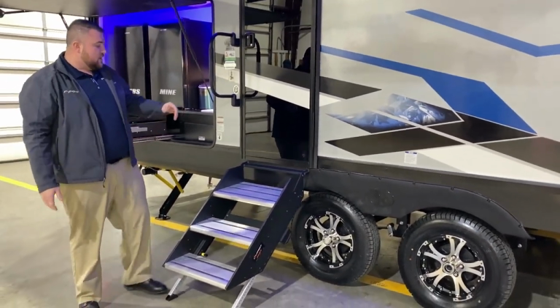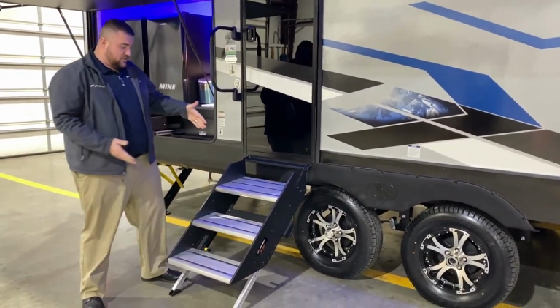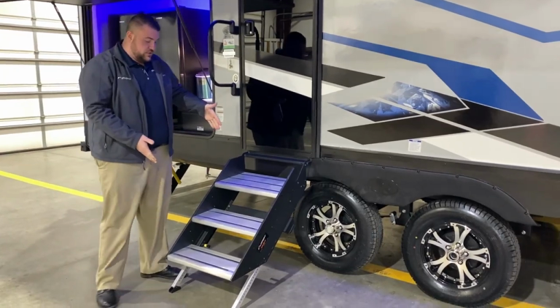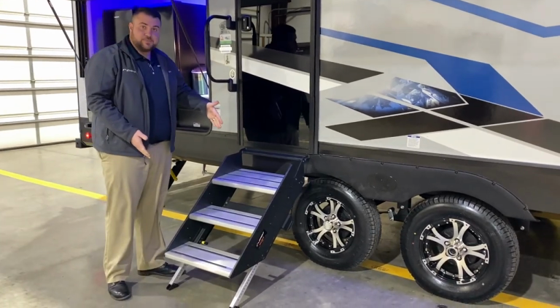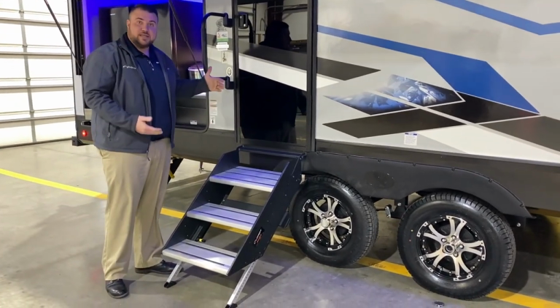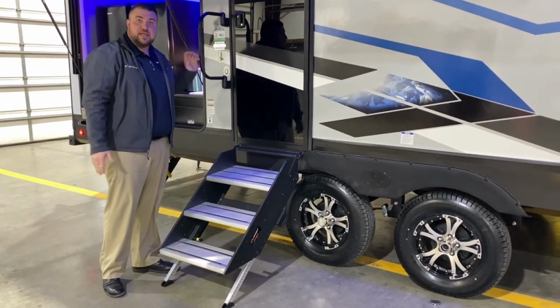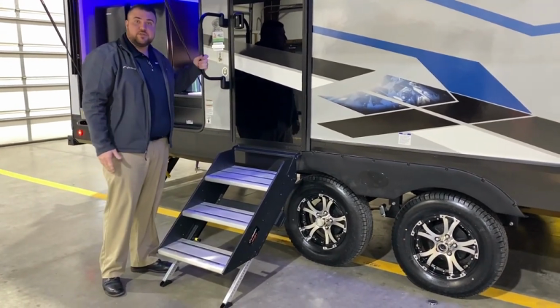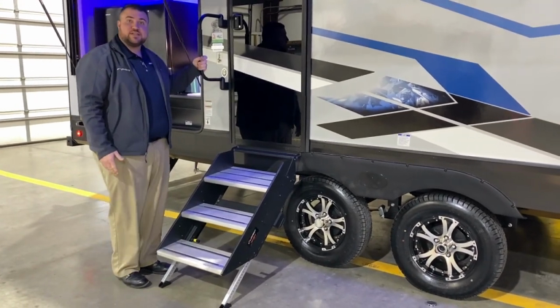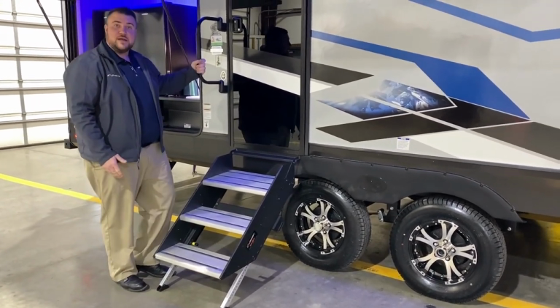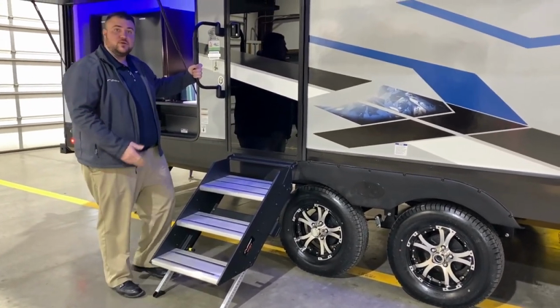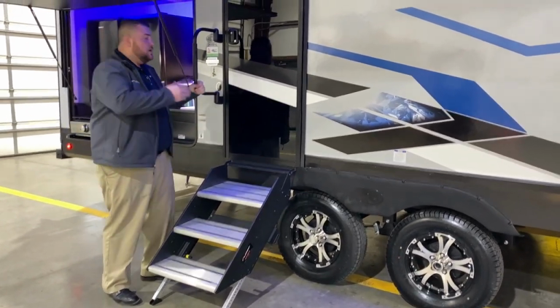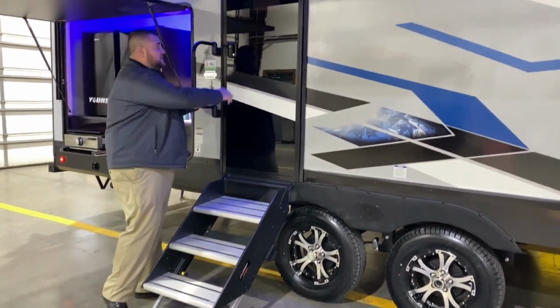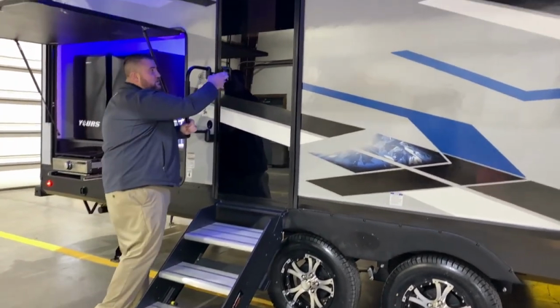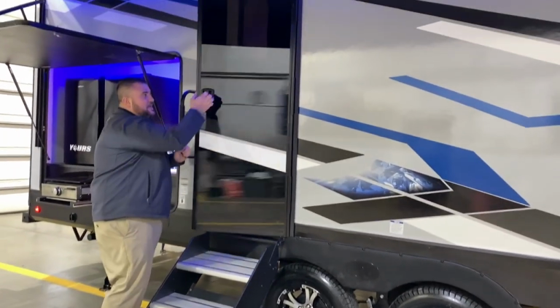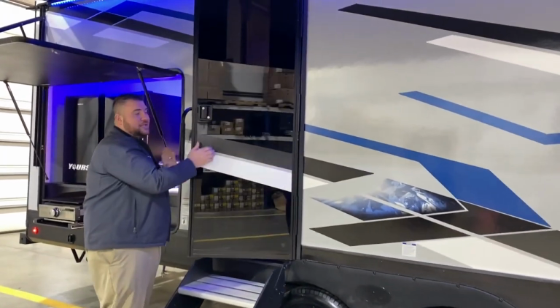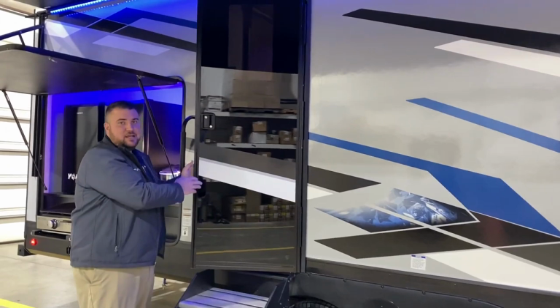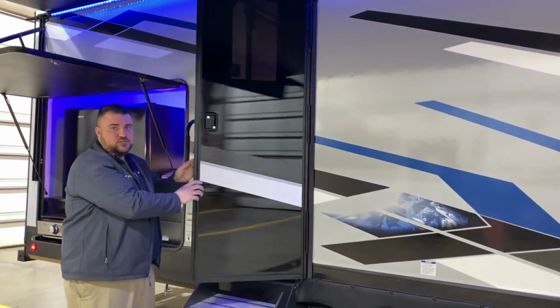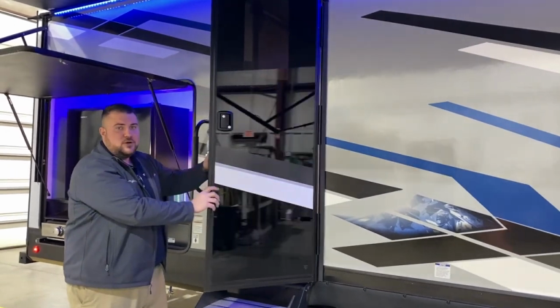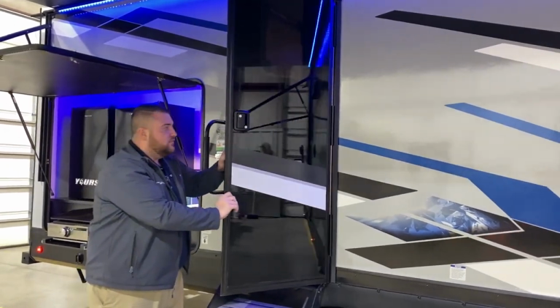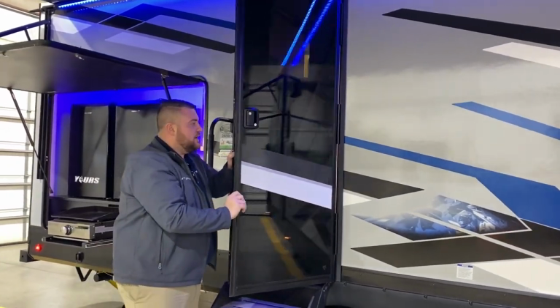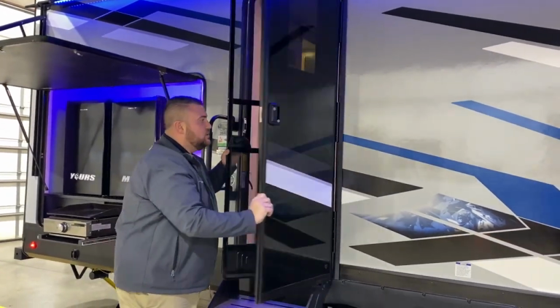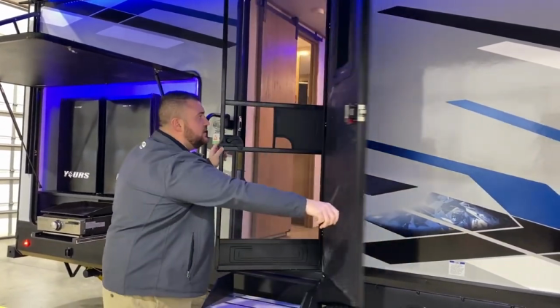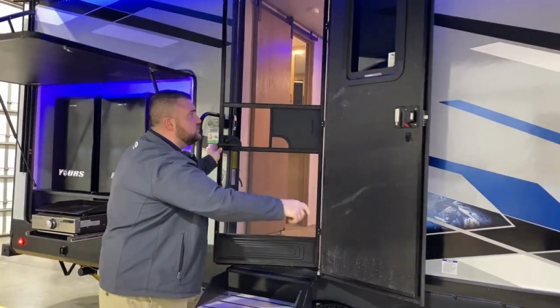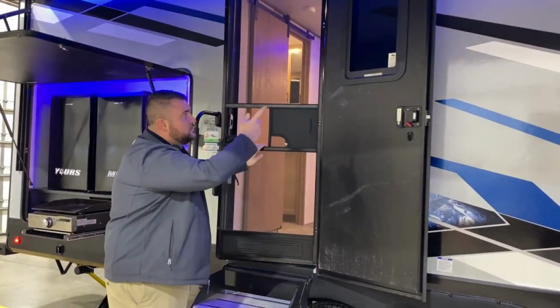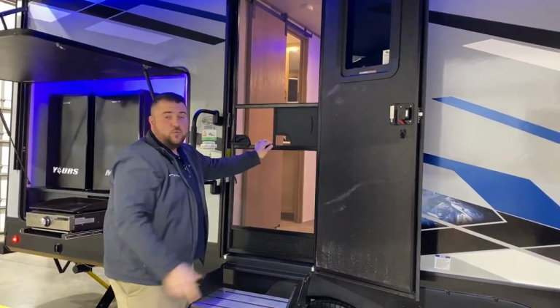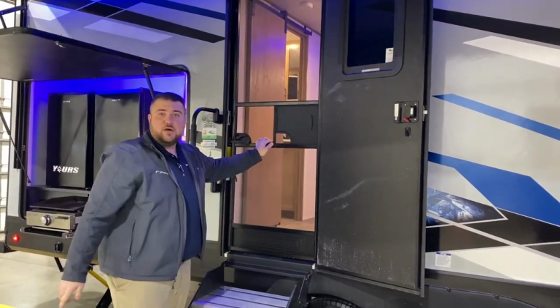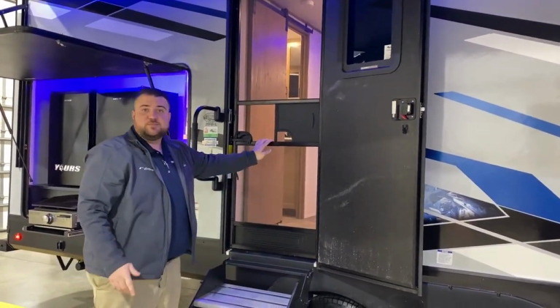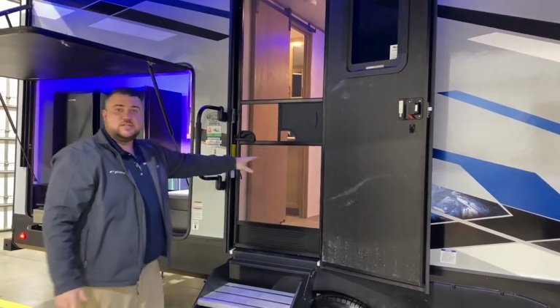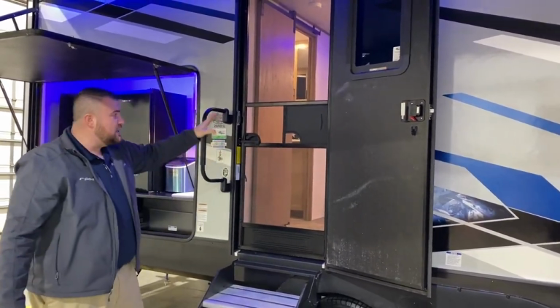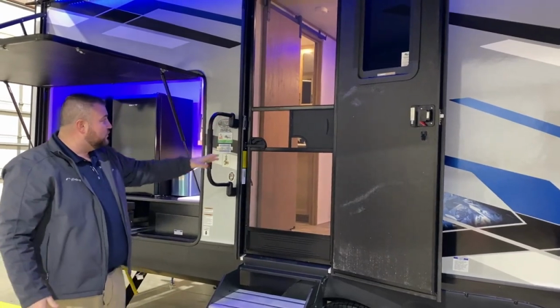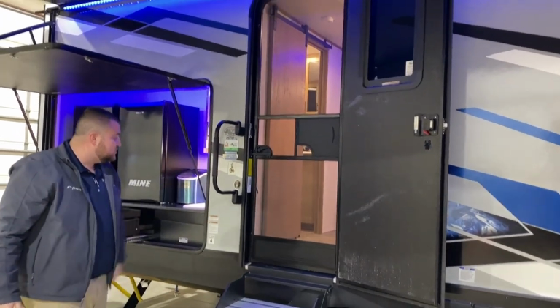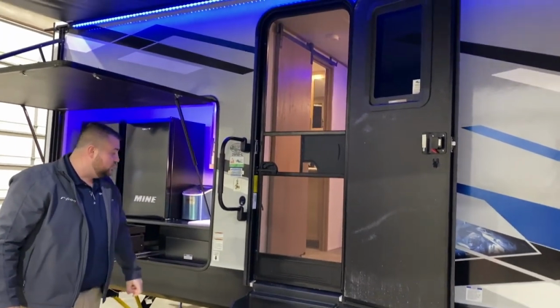We have sturdy steps going into the camper with an oversized grab handle. There's a tempered glass black entrance door — very nice looking — with a window built into it and a full-size screen door.